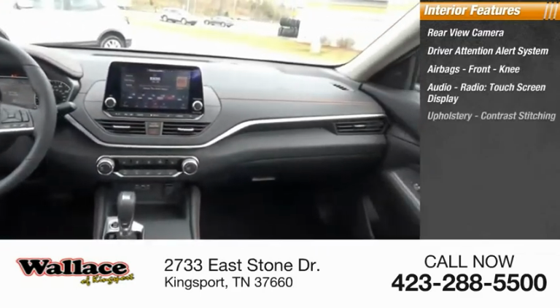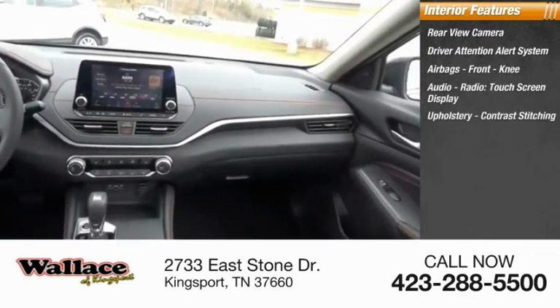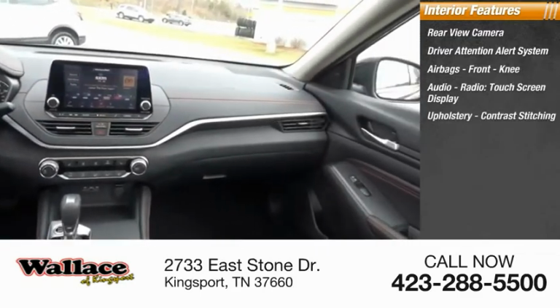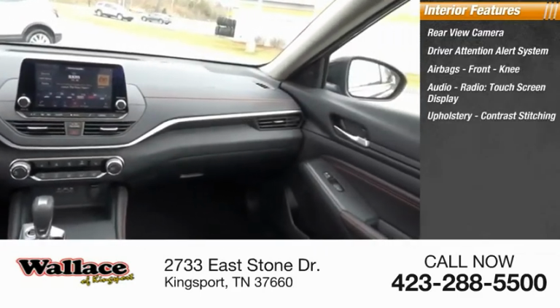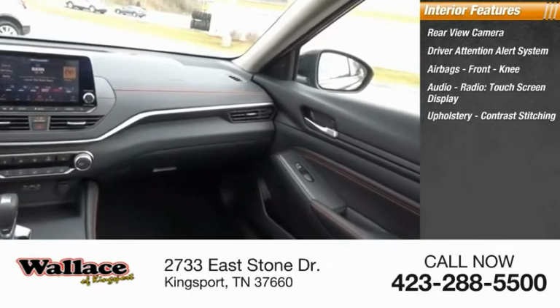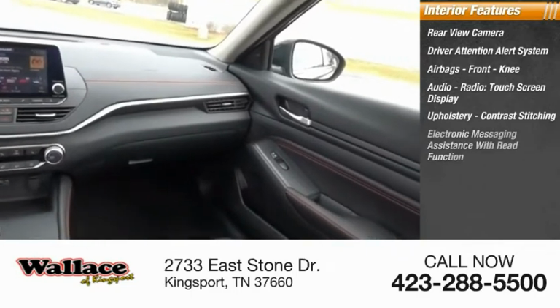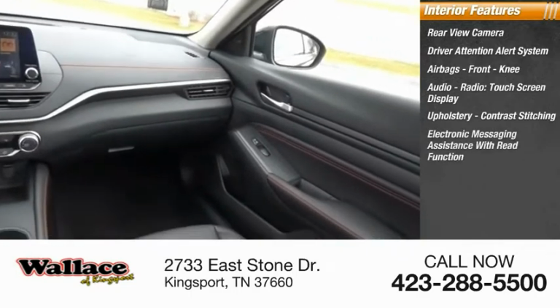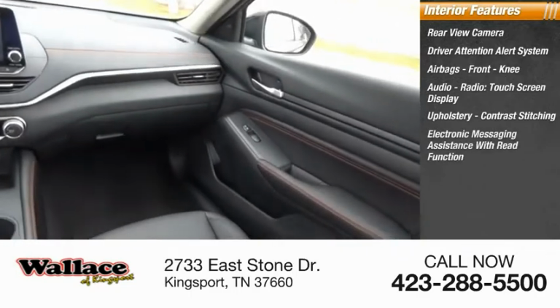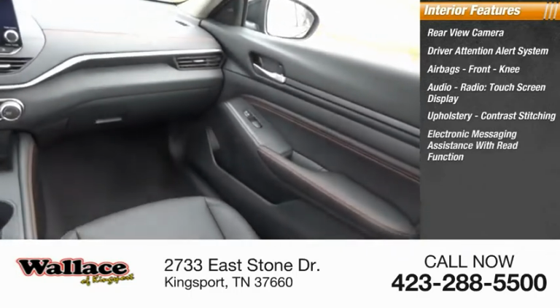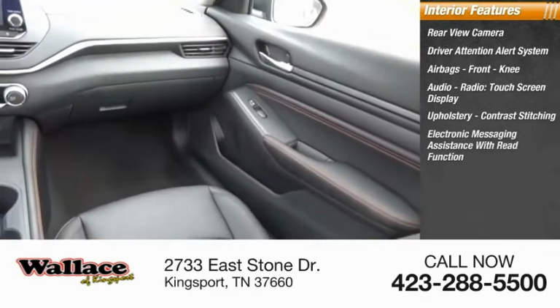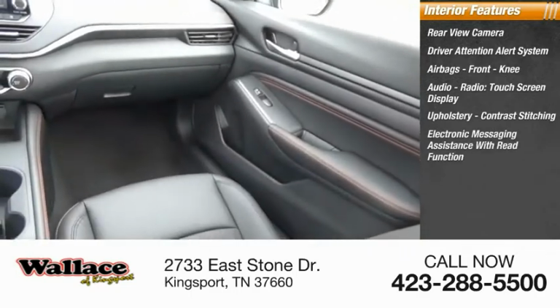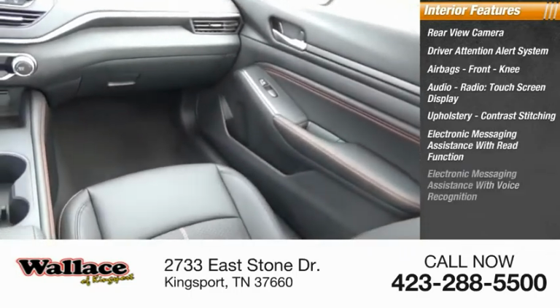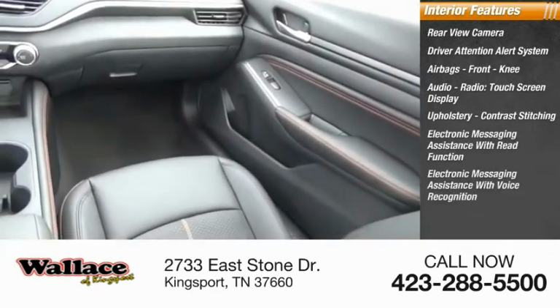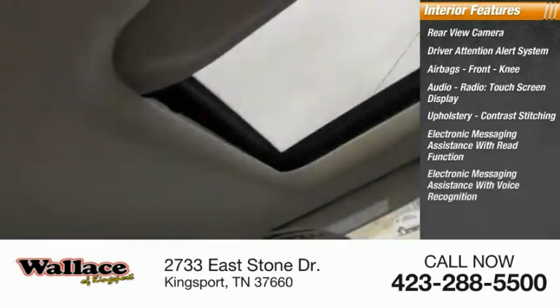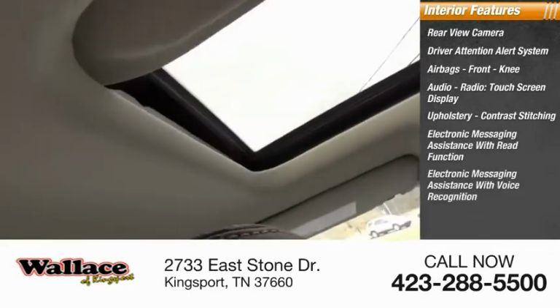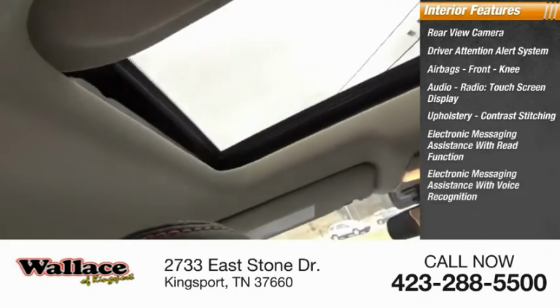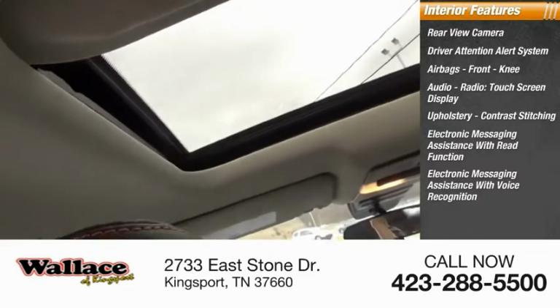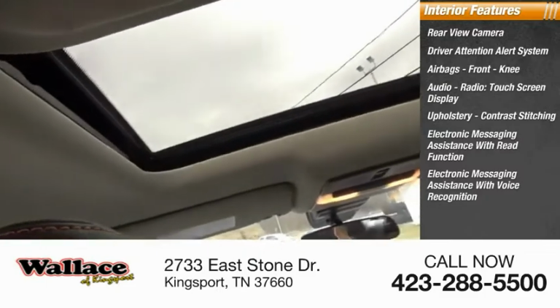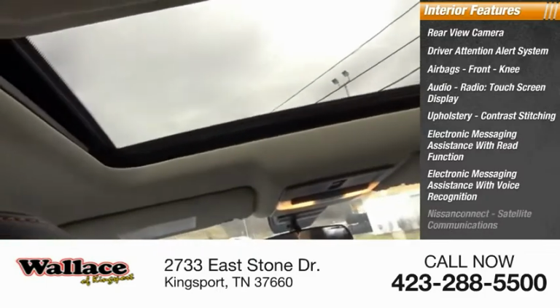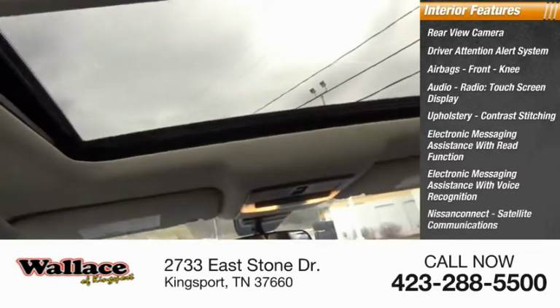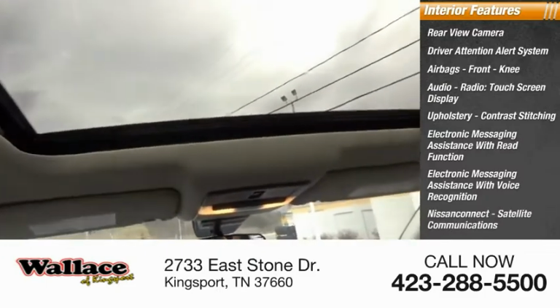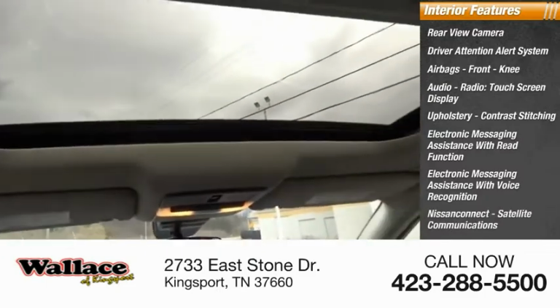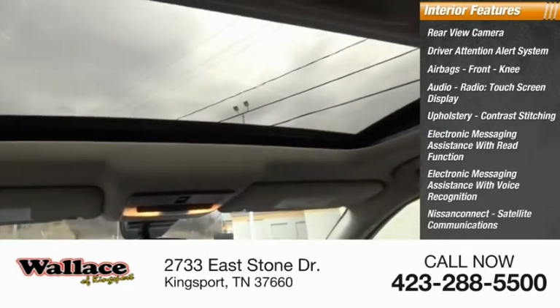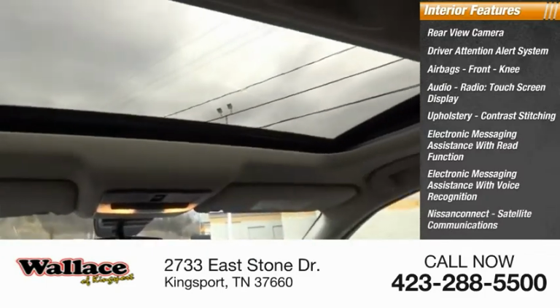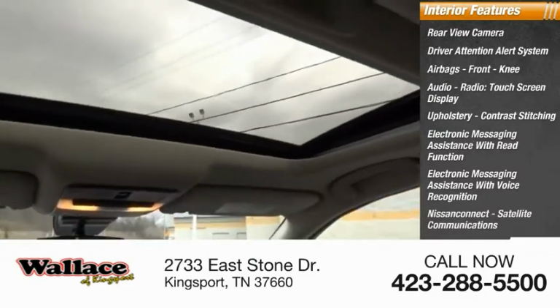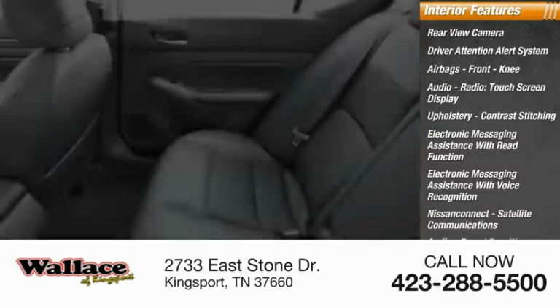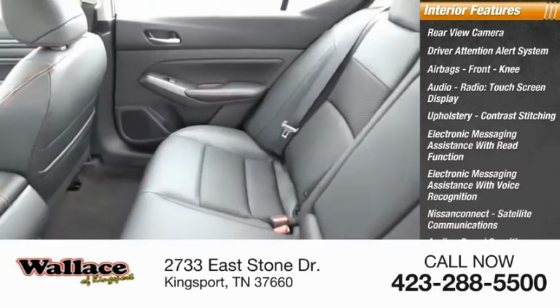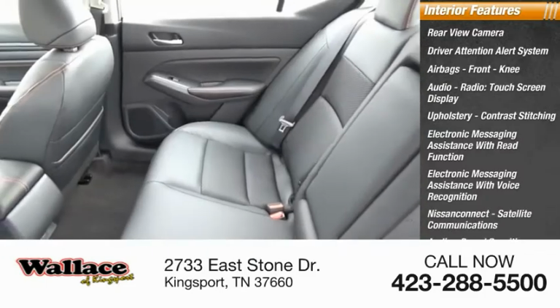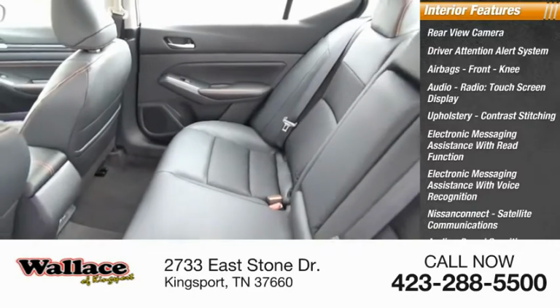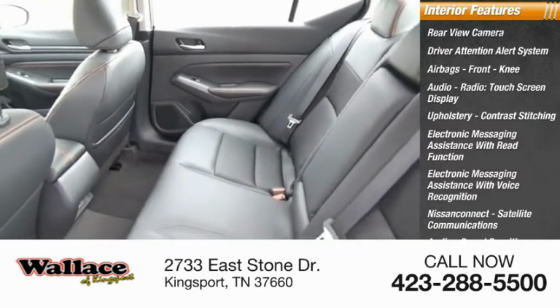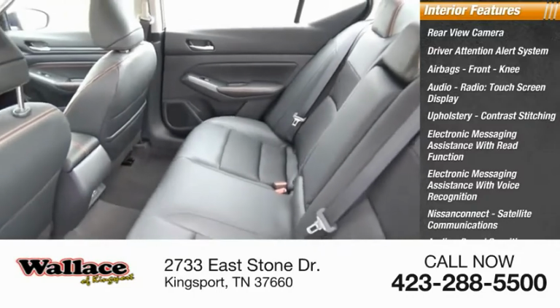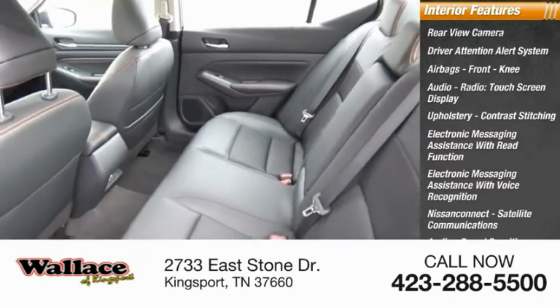Upholstery with contrast stitching, electronic messaging assistance with read function, electronic messaging assistance with voice recognition, Nissan Connect, satellite communications, audio, speed sensitive volume control, cruise control.